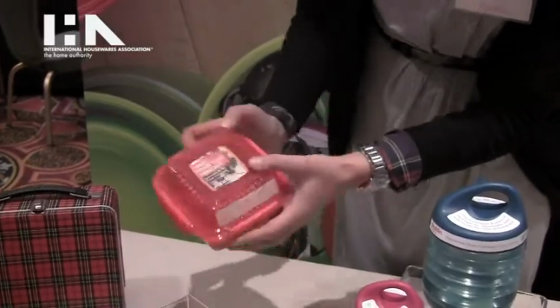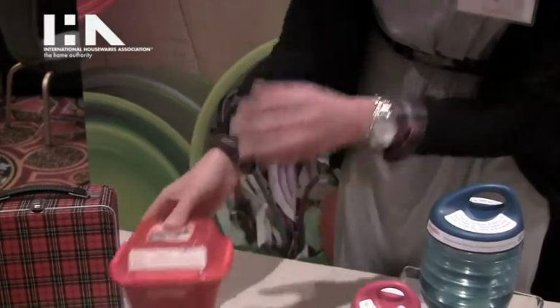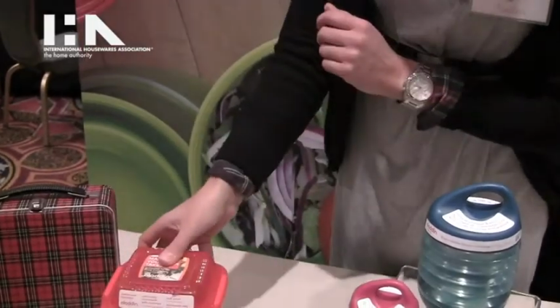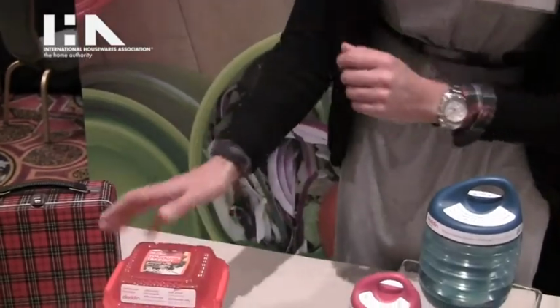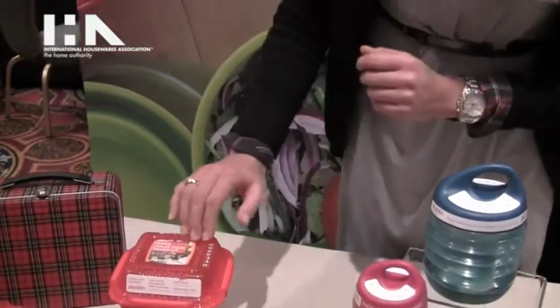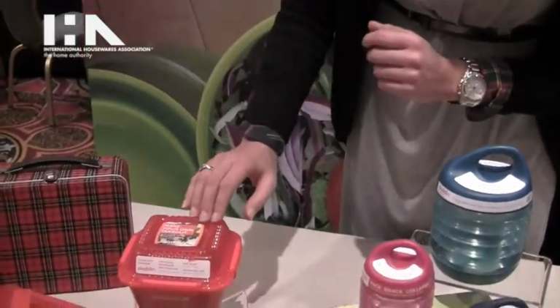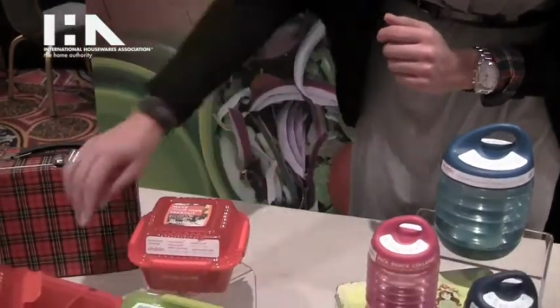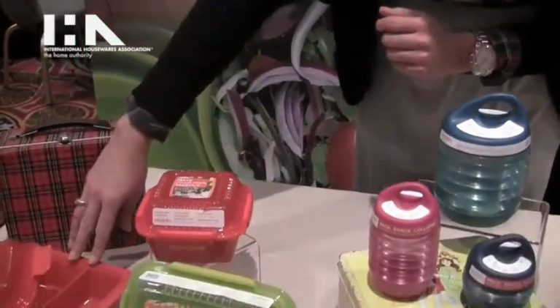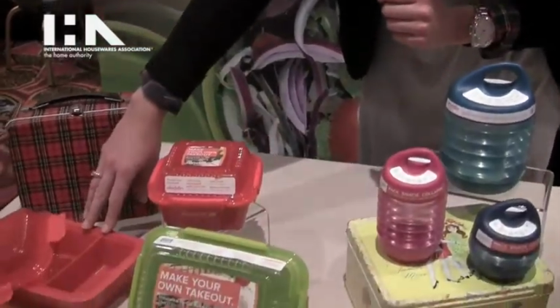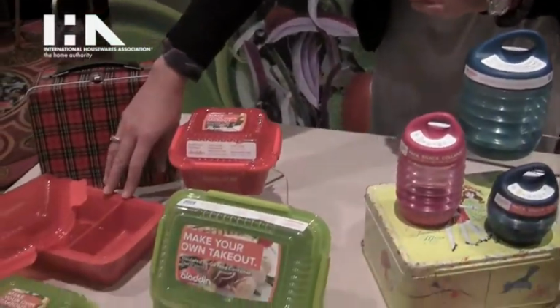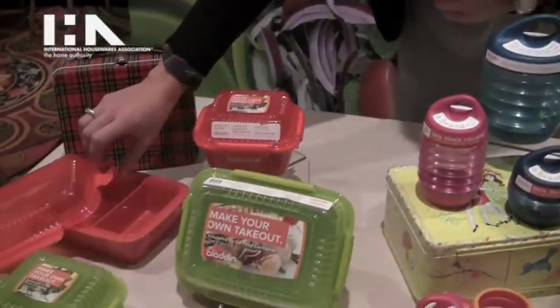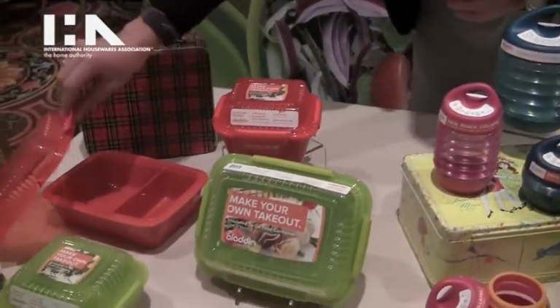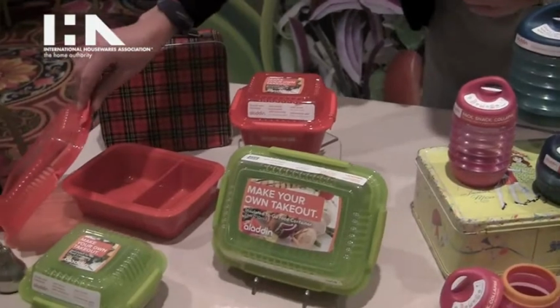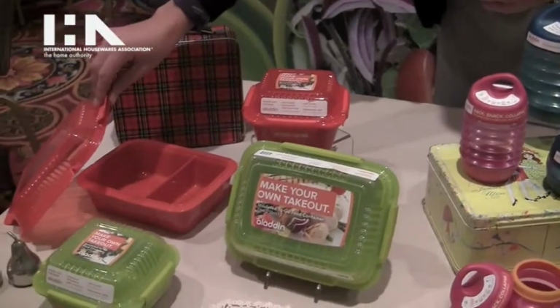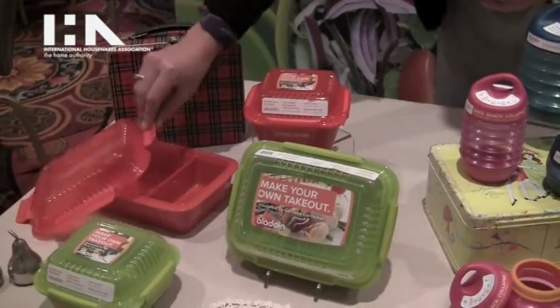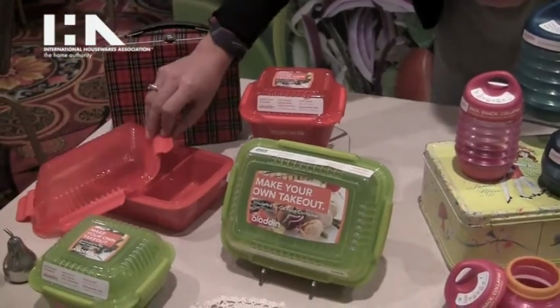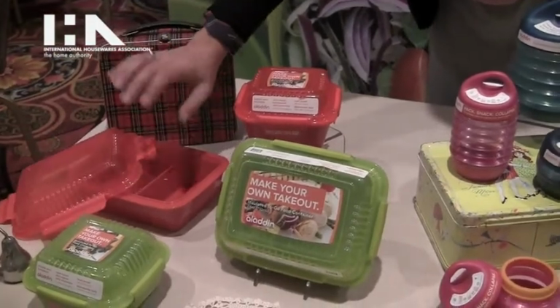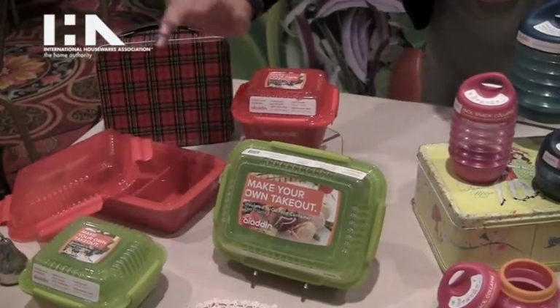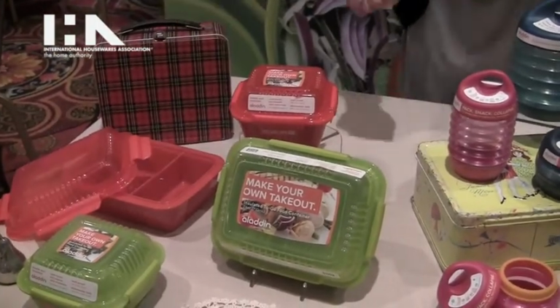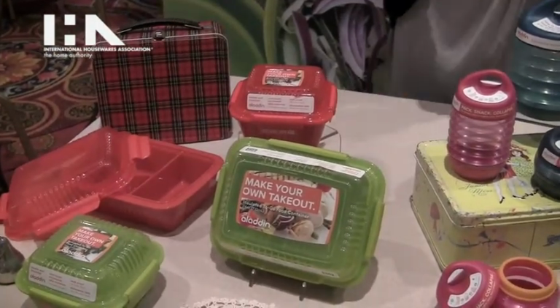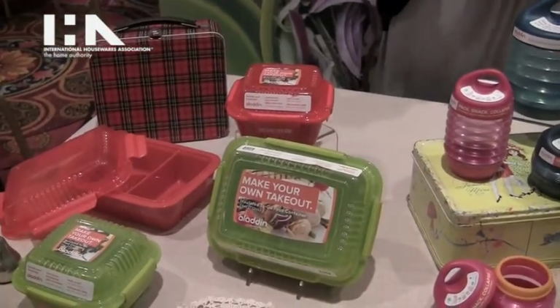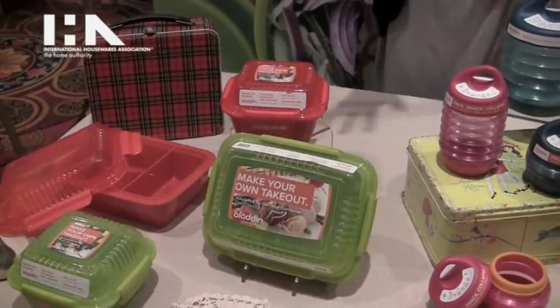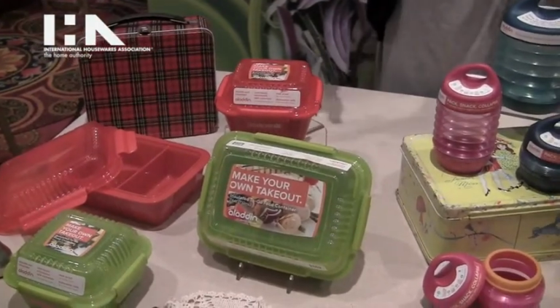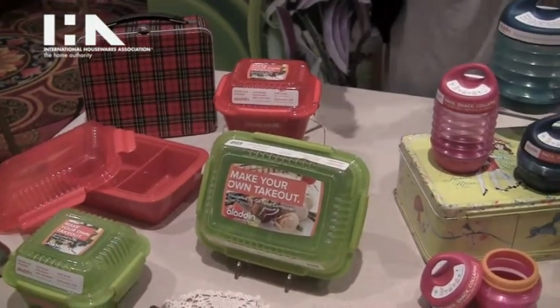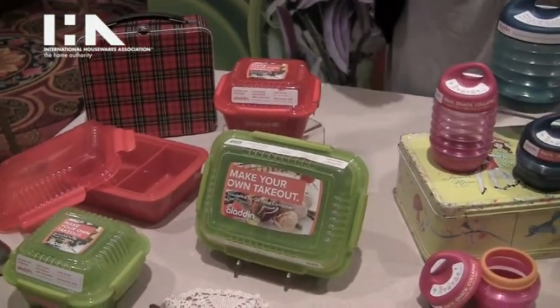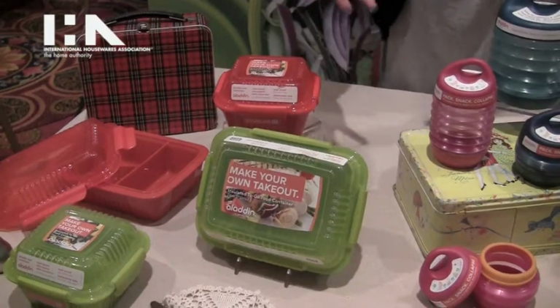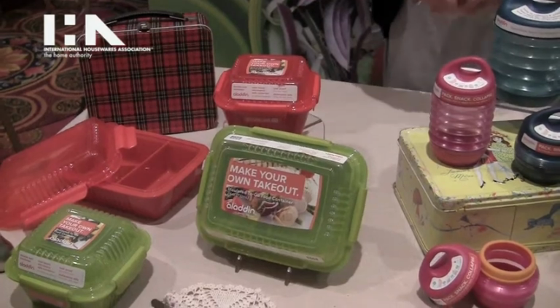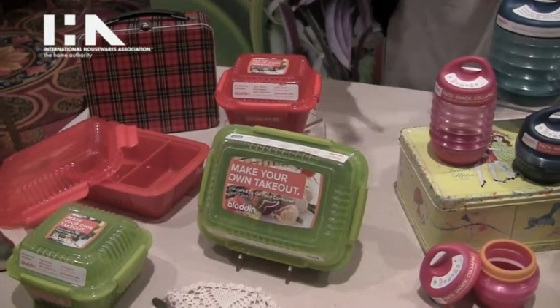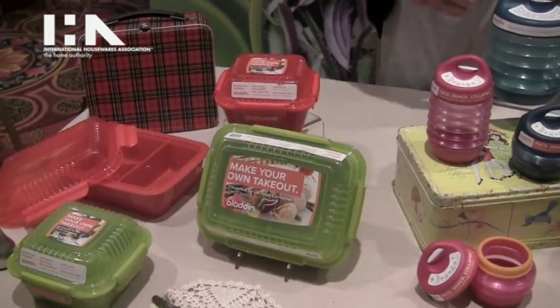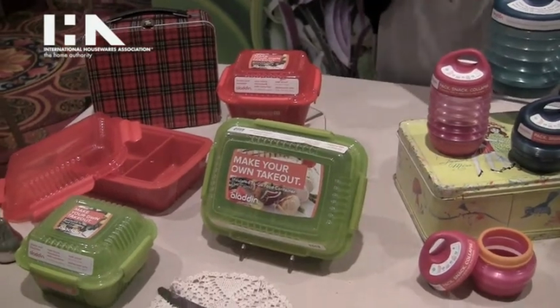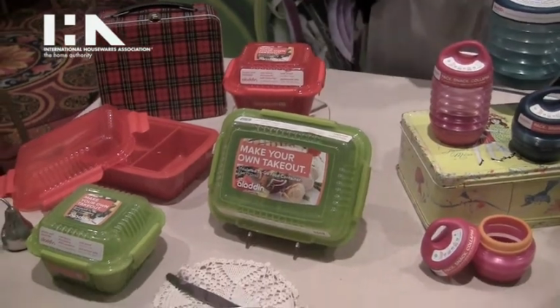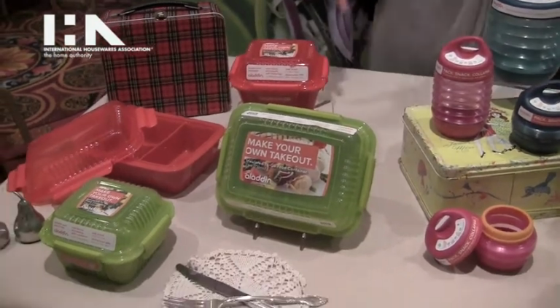At home, on the go. It comes in a 12-ounce size, and also in a 24-ounce, and the 24 has a divider, perfect for leftovers that you want to bring that kind of deli, nostalgic experience from home.